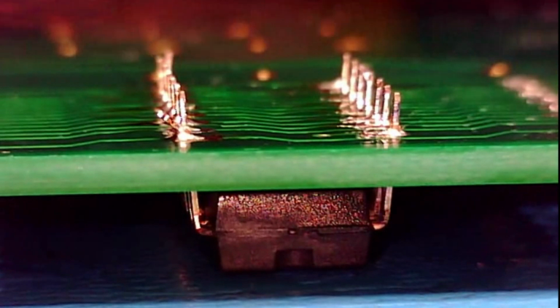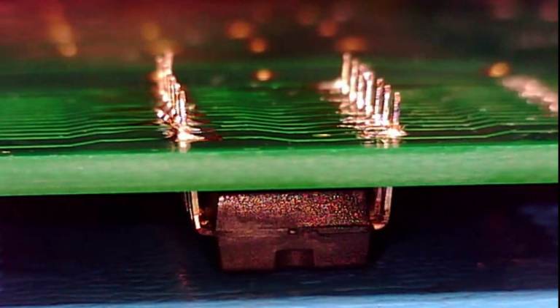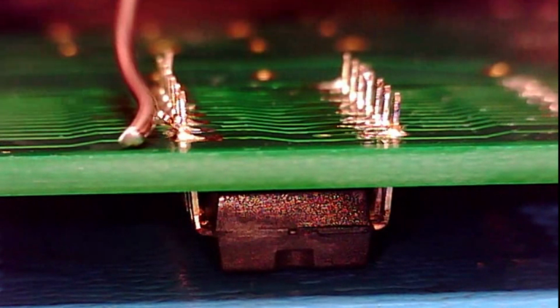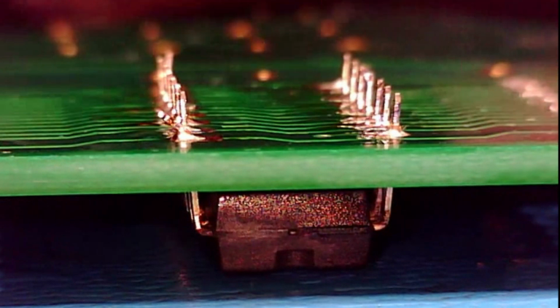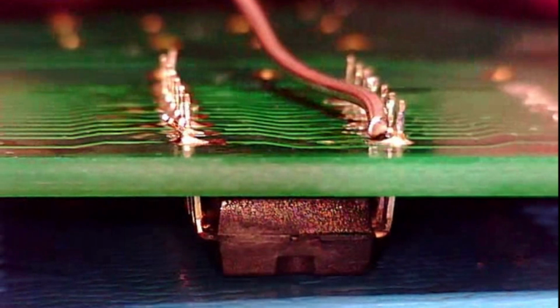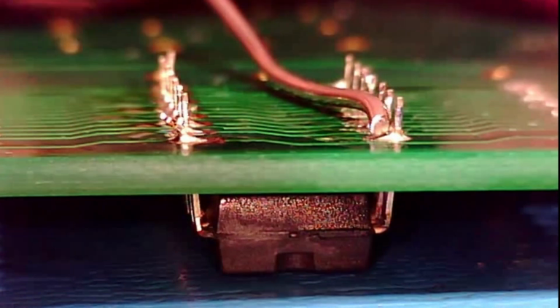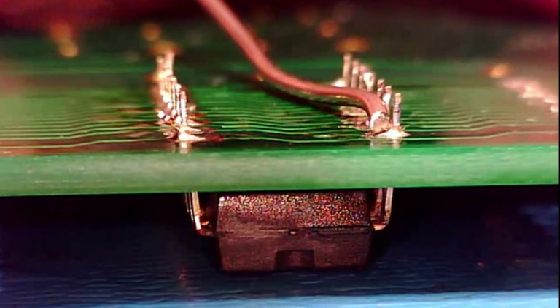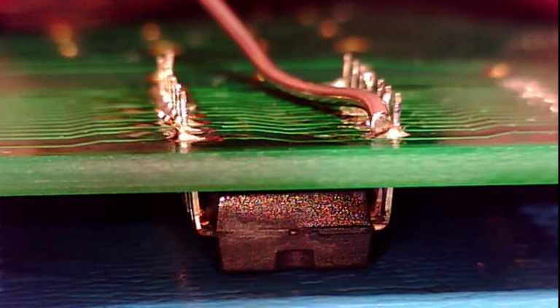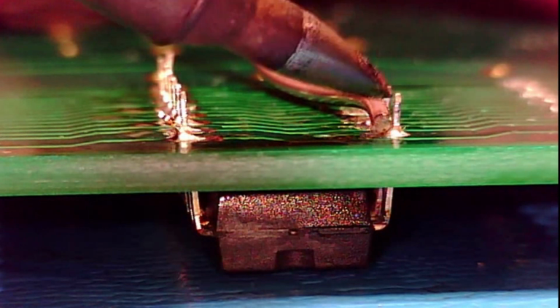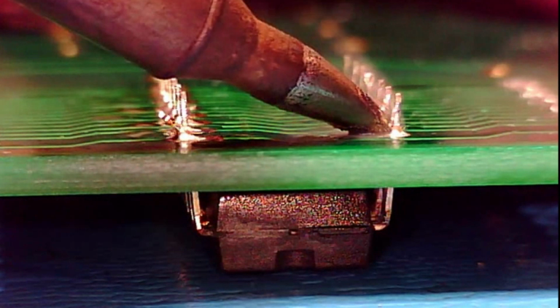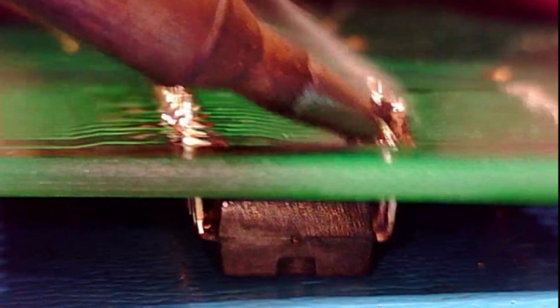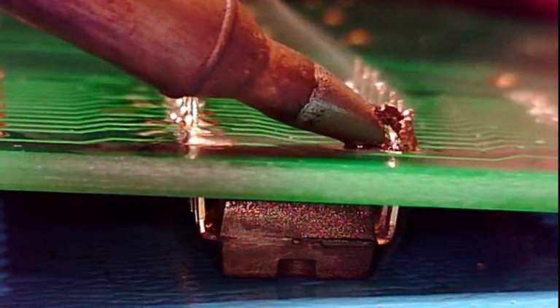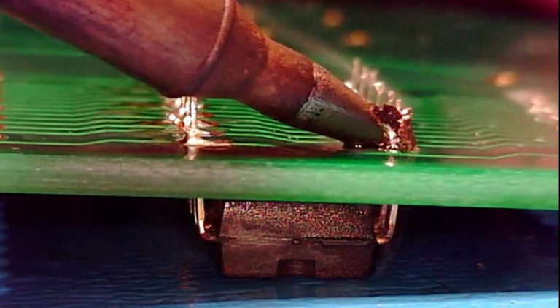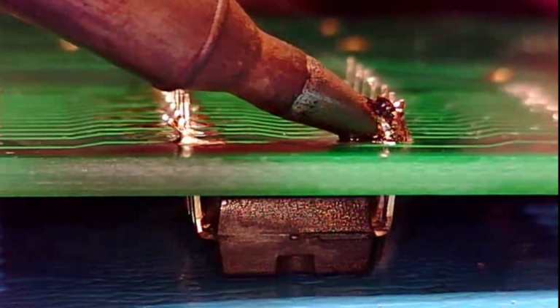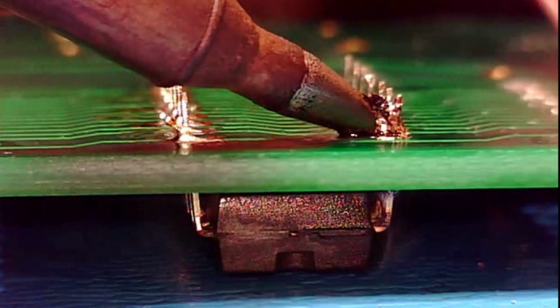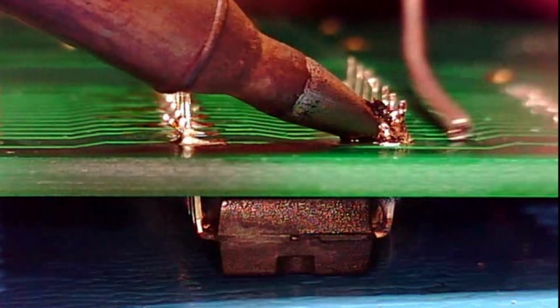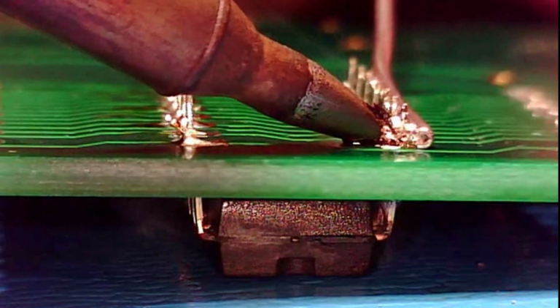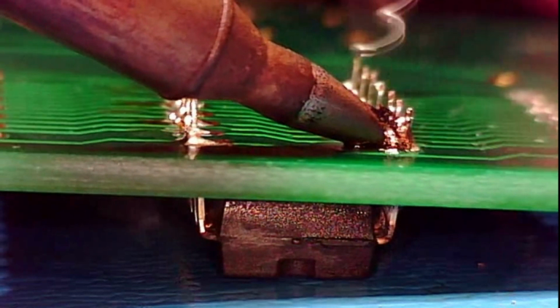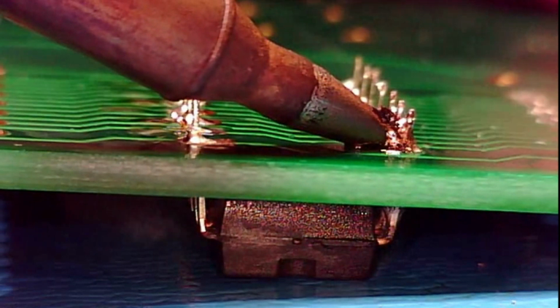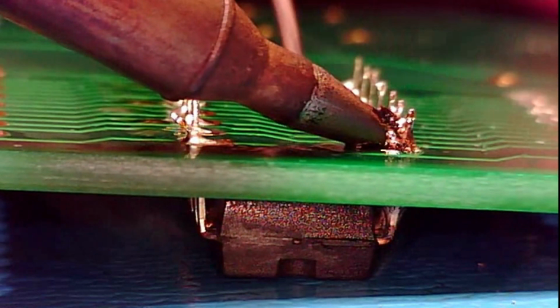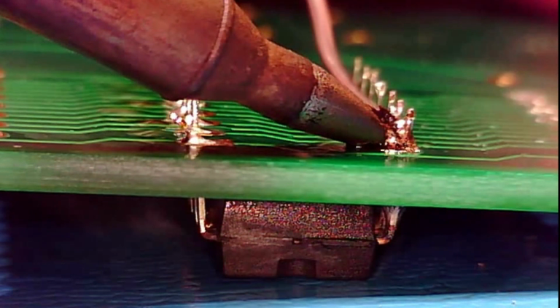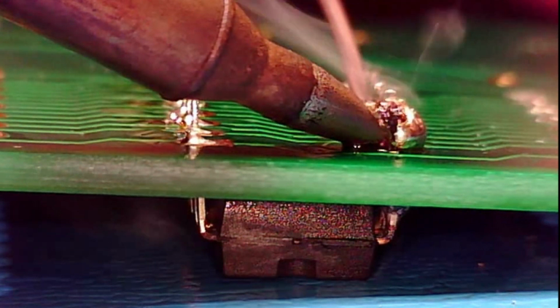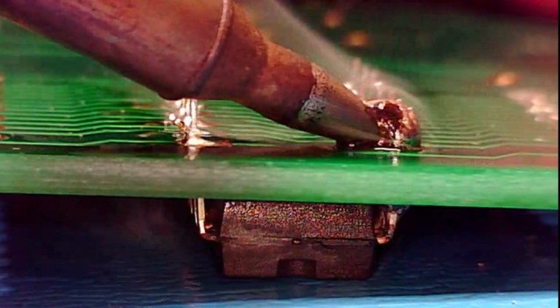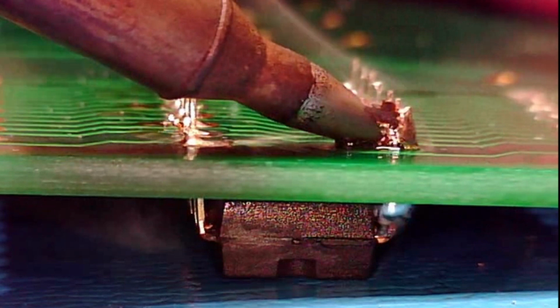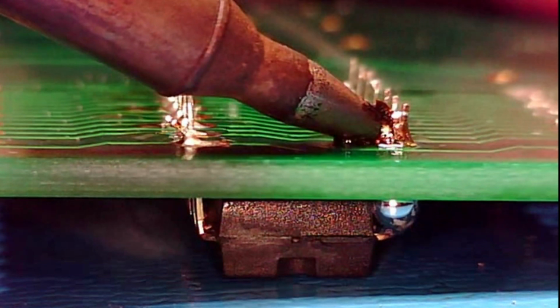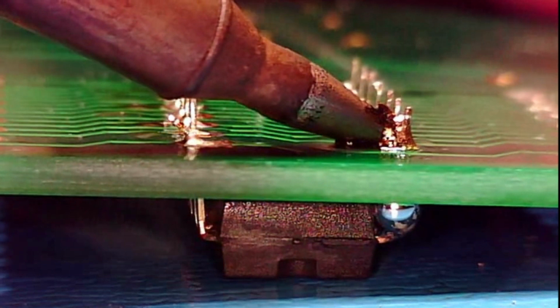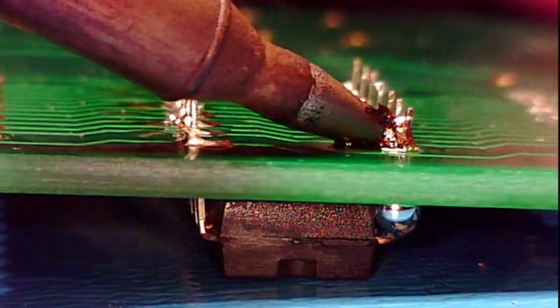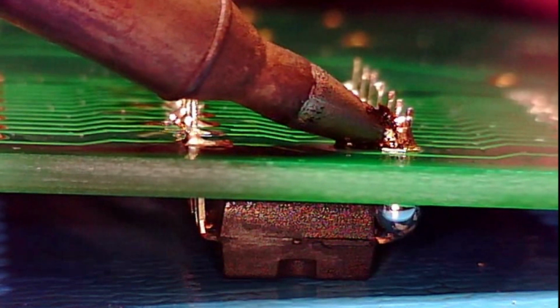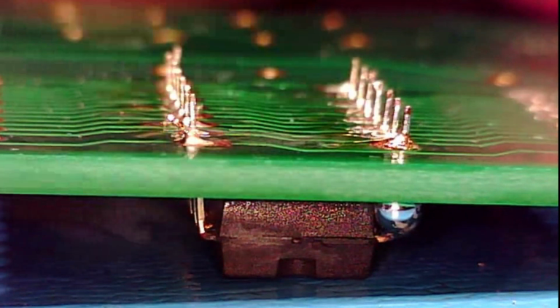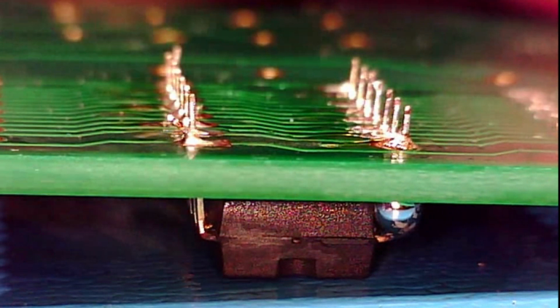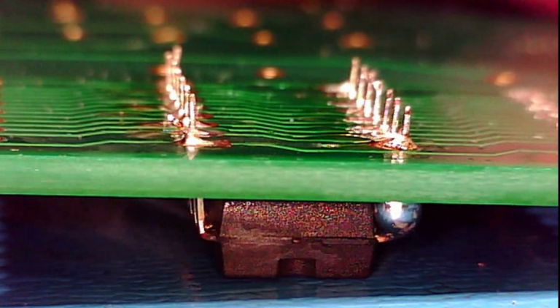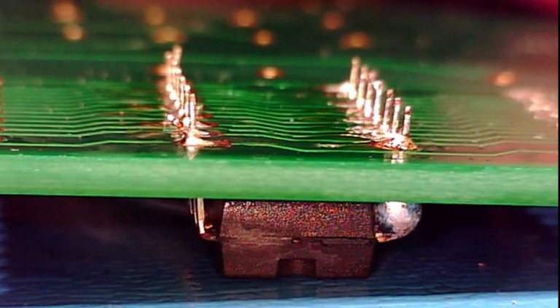Use caution when adding additional solder to a connection. Excess solder will quickly flow to the opposite side of the assembly. Solder that touches the DIP component body is a defect condition which will require correction.